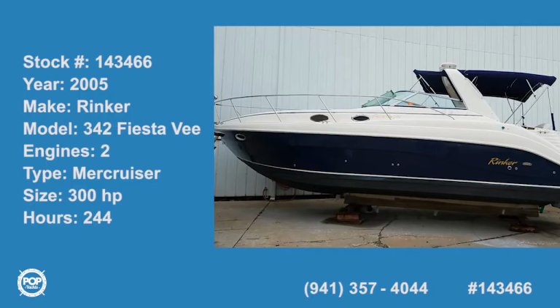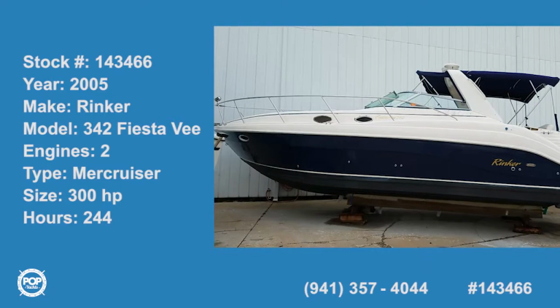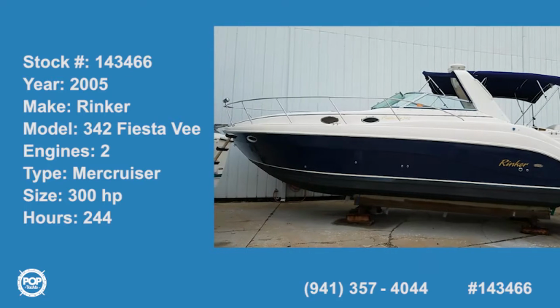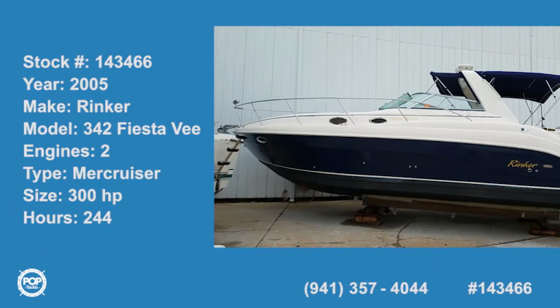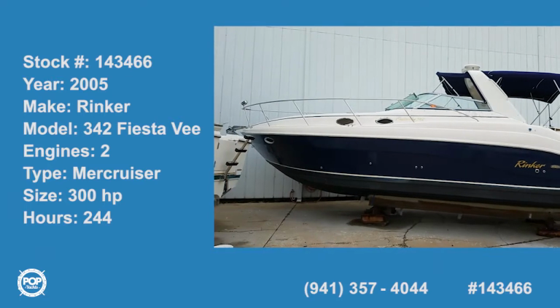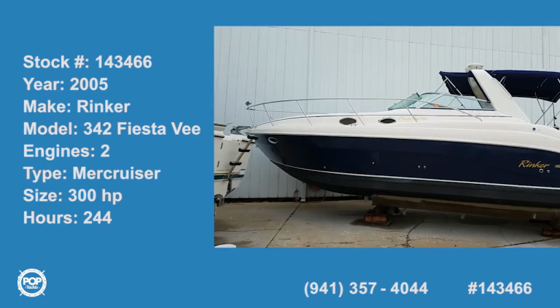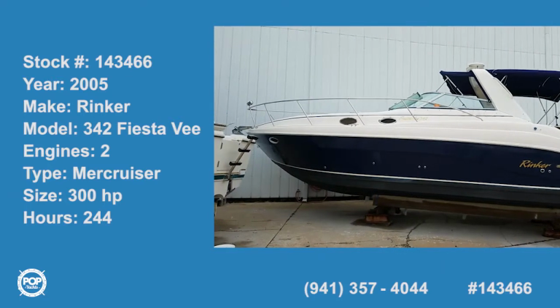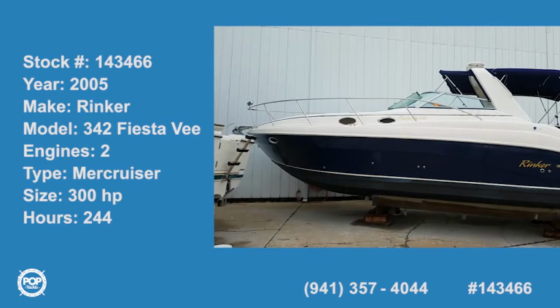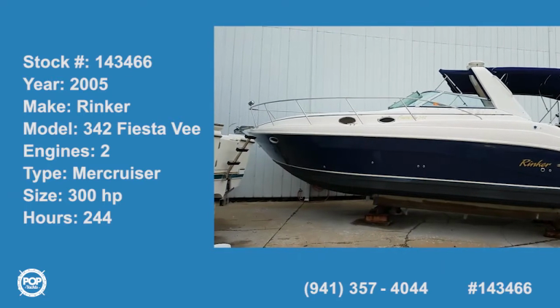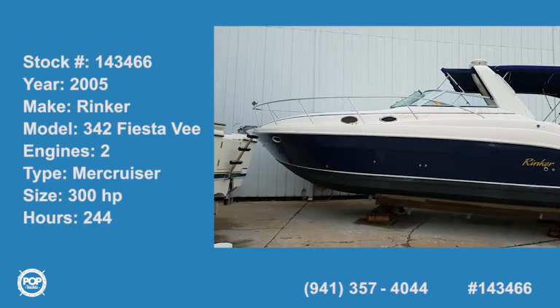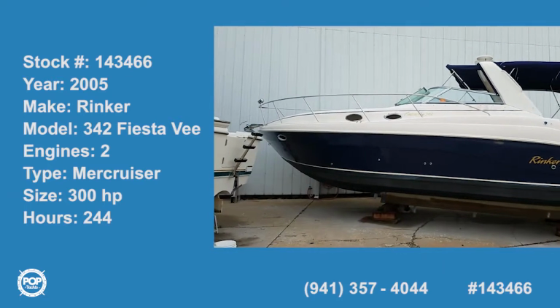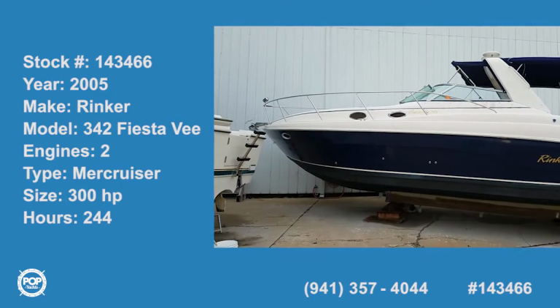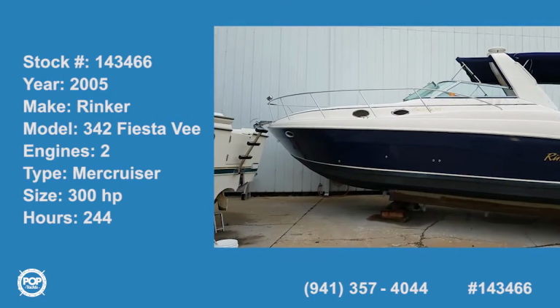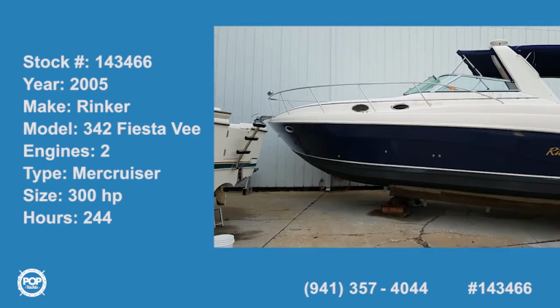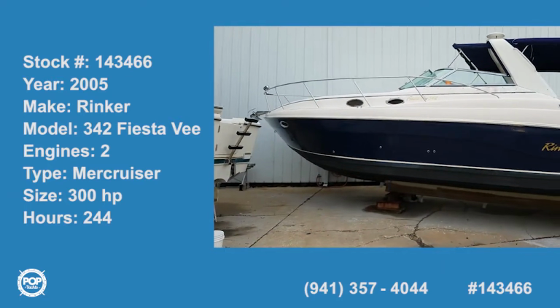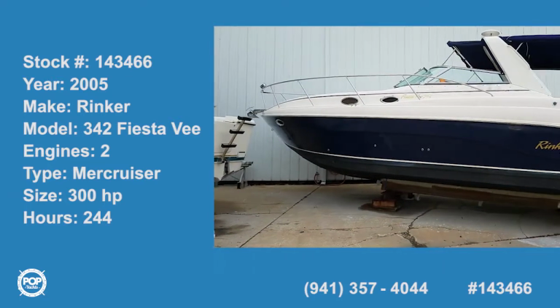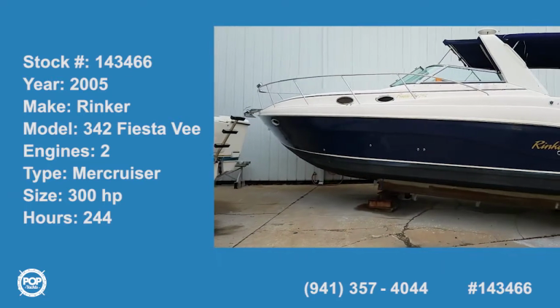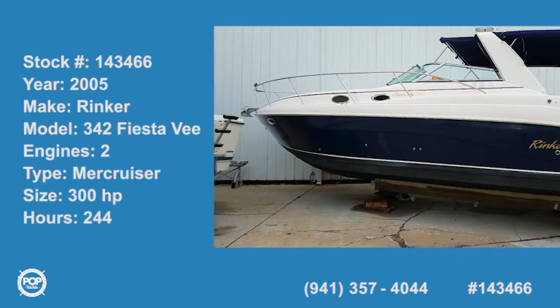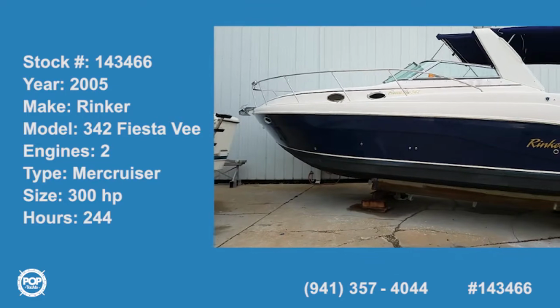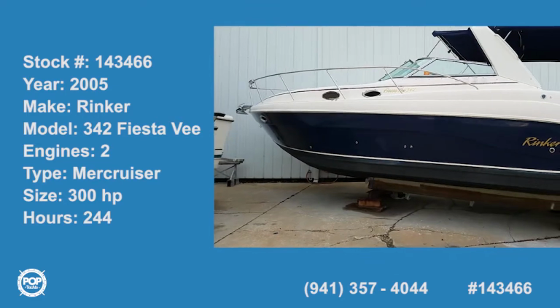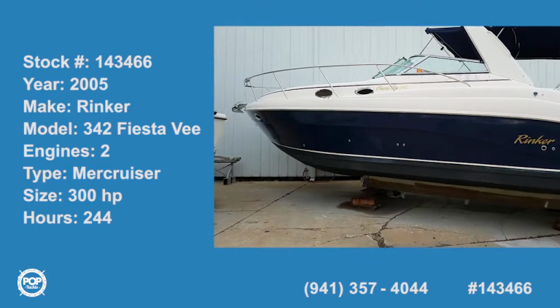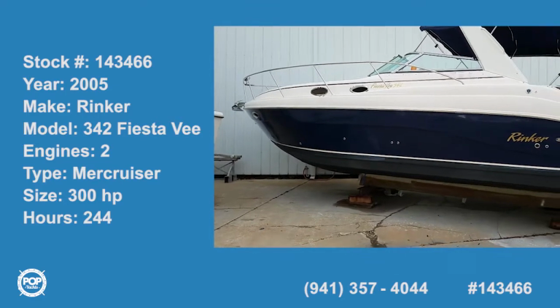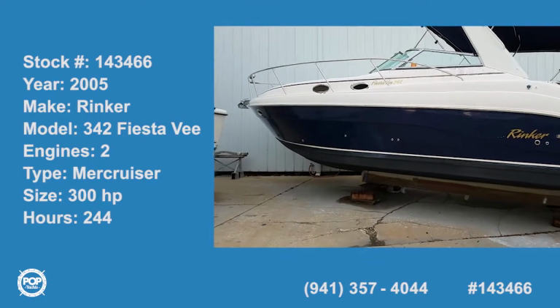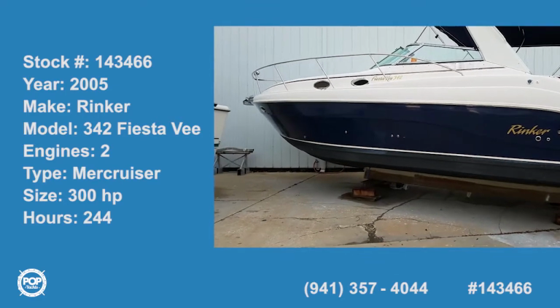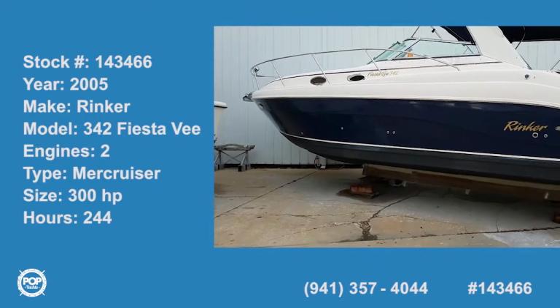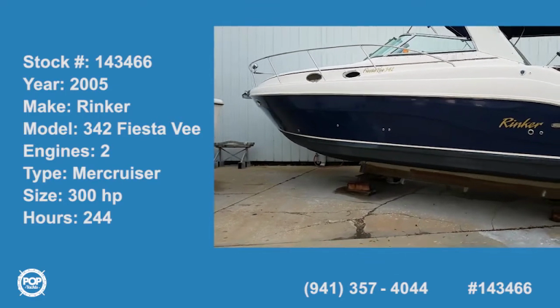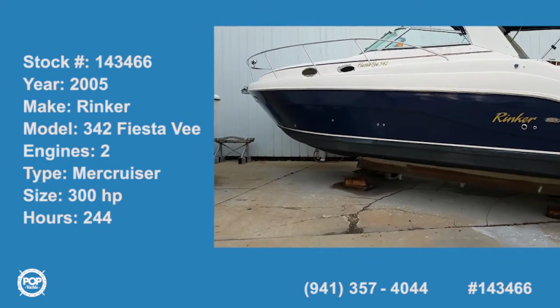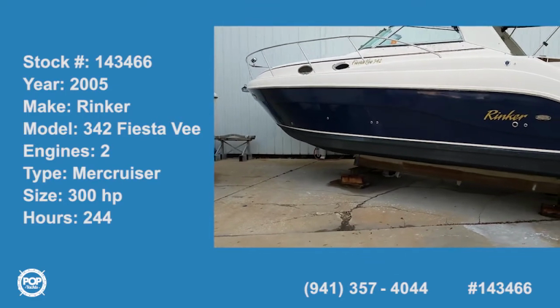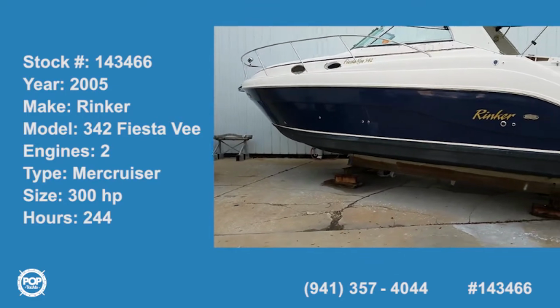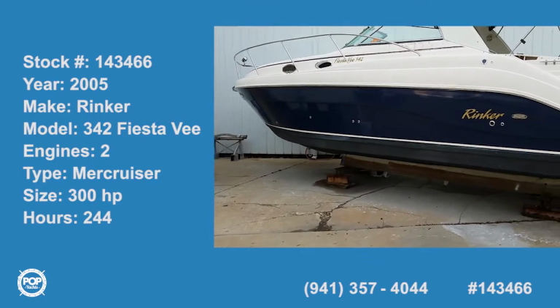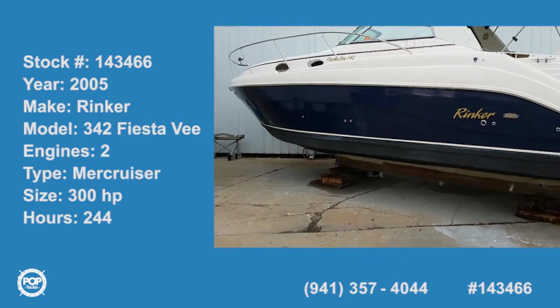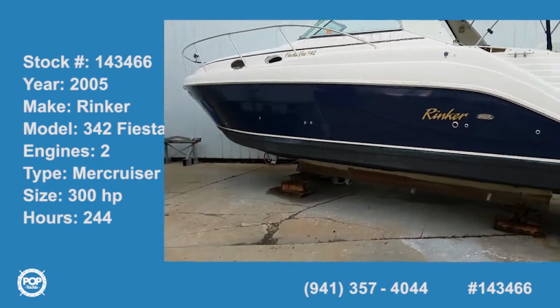Hello, Andy here with Pop Yachts. Today we're checking out a beautiful two-owner 2005 Rinker 342 Fiesta V.